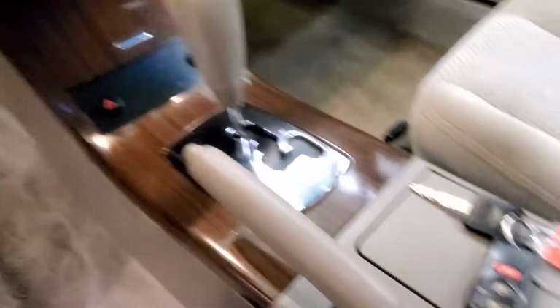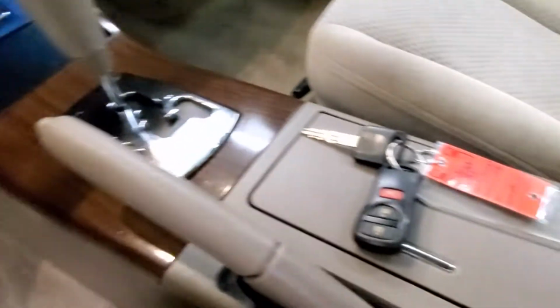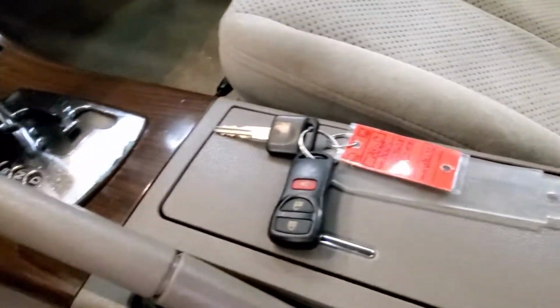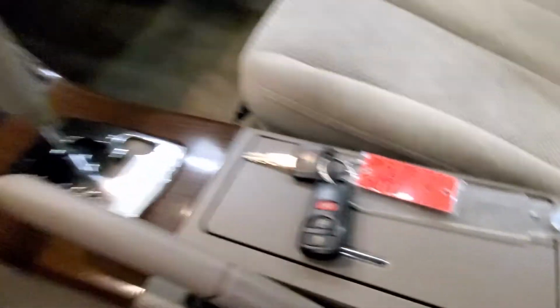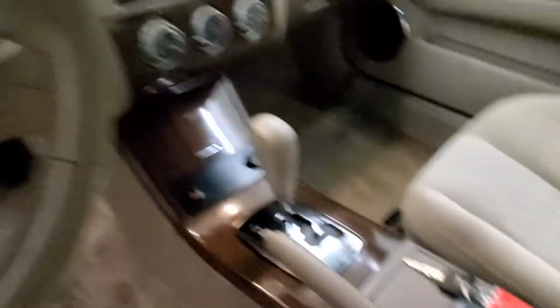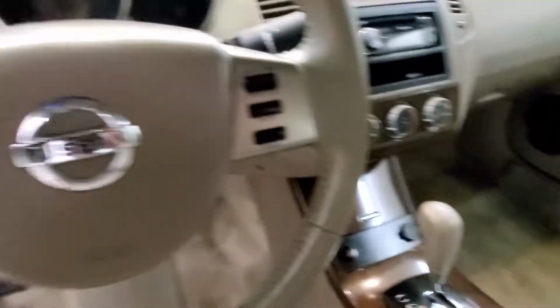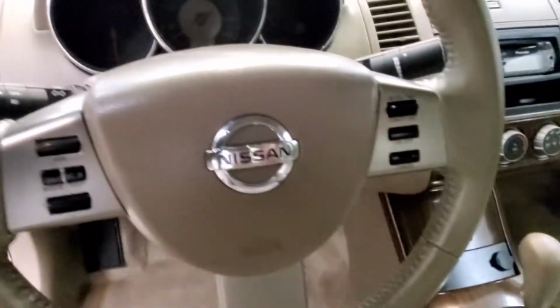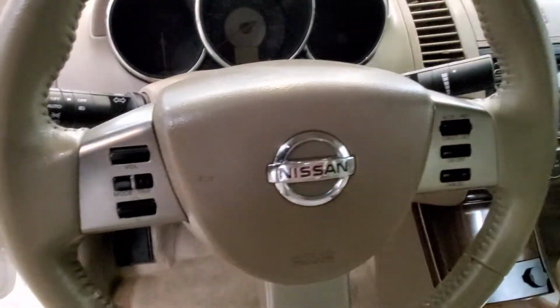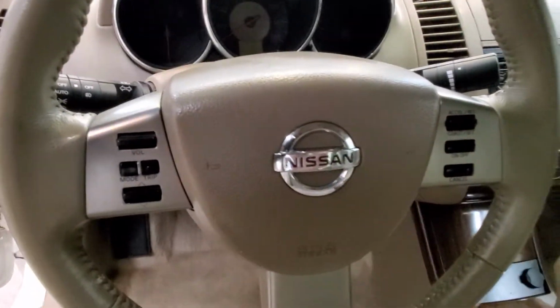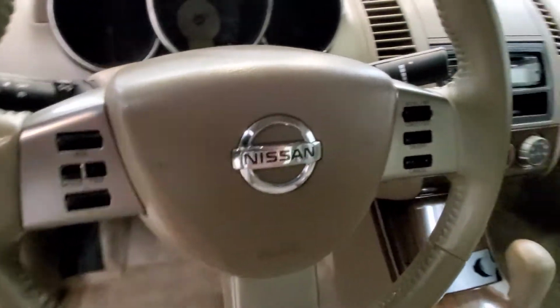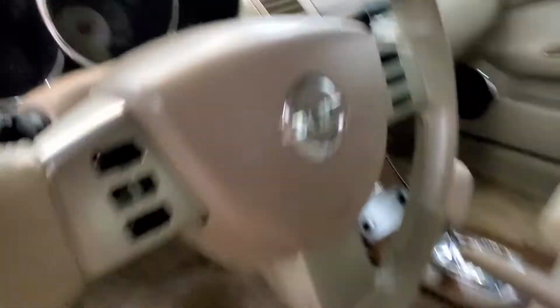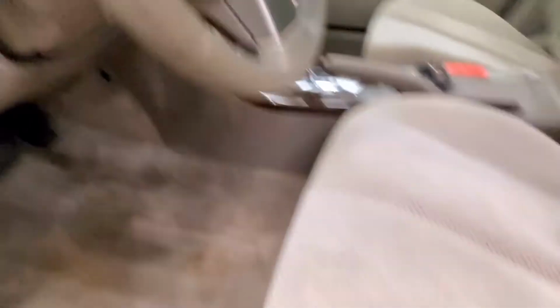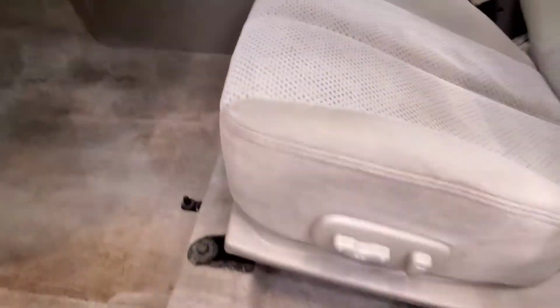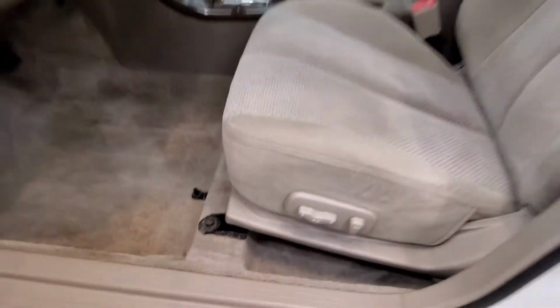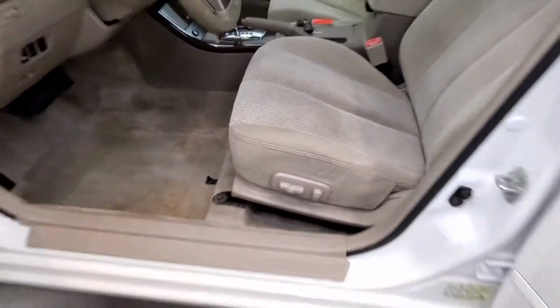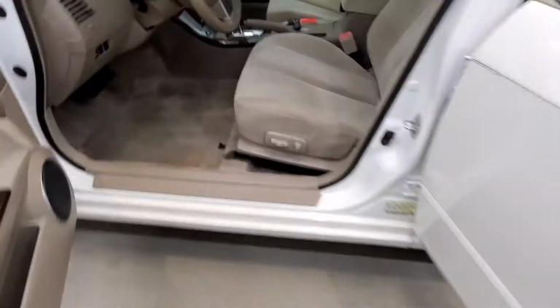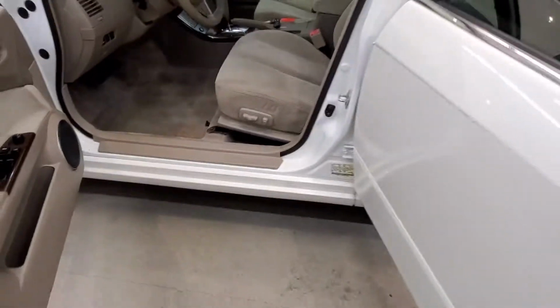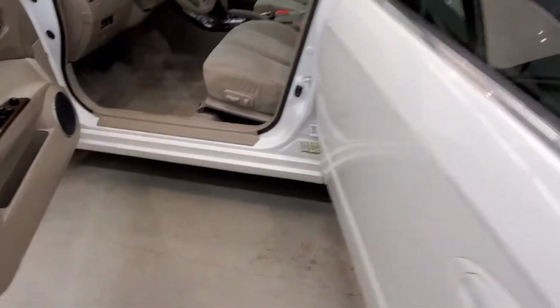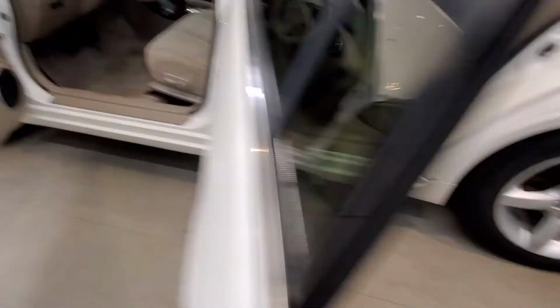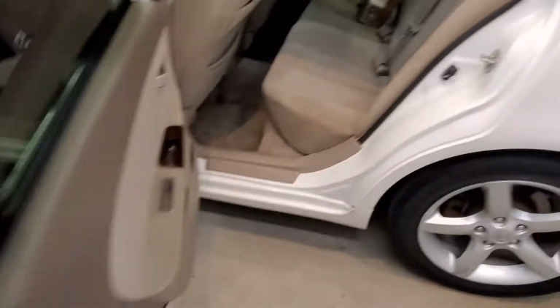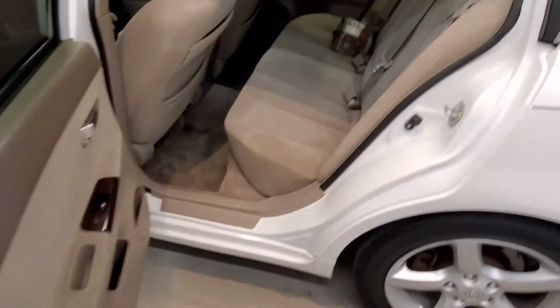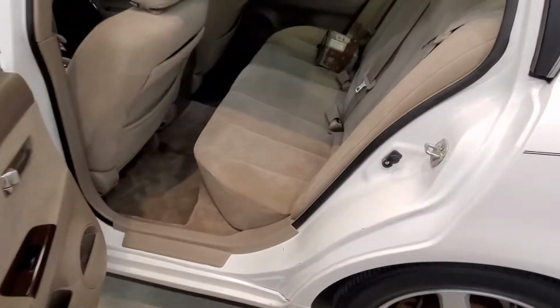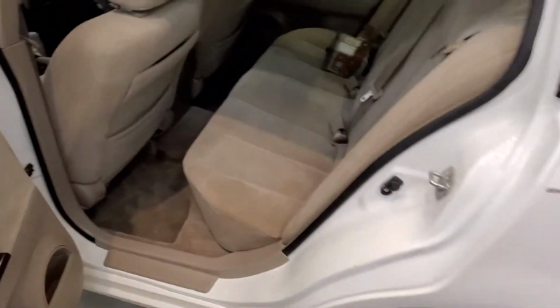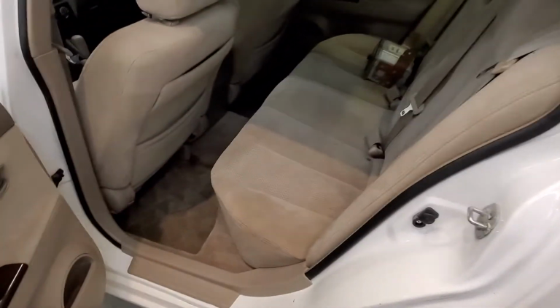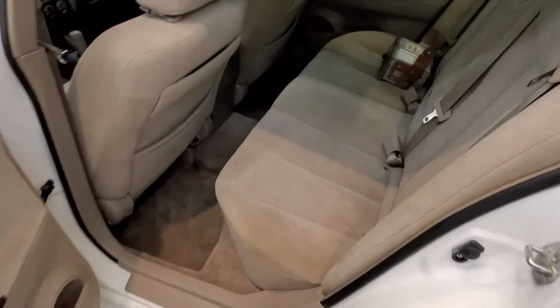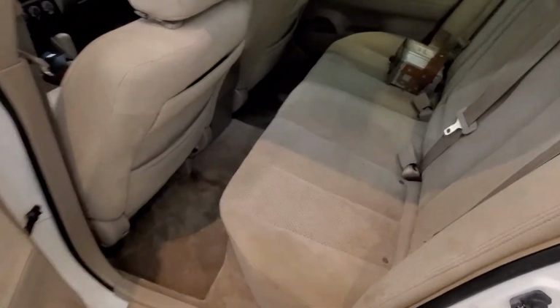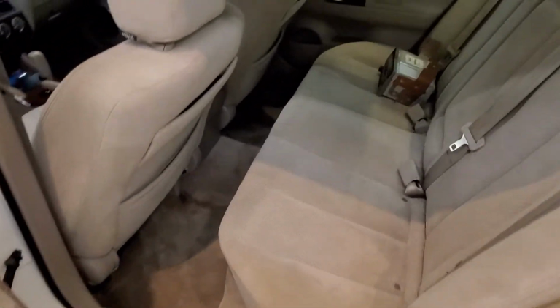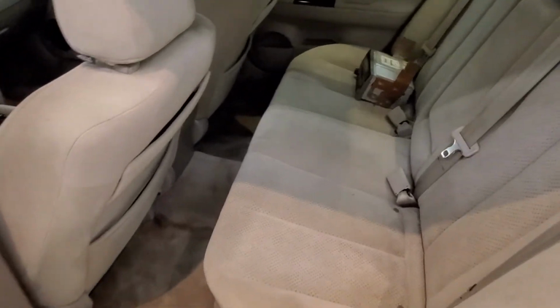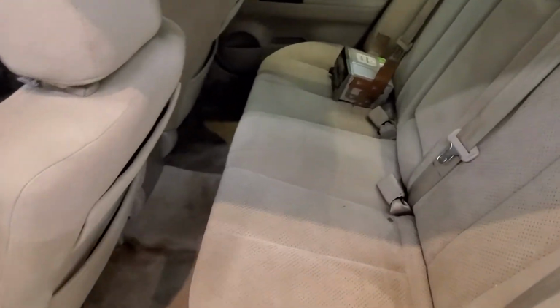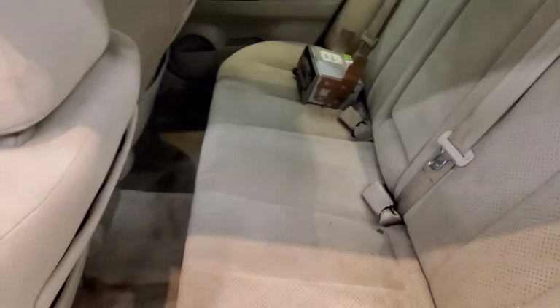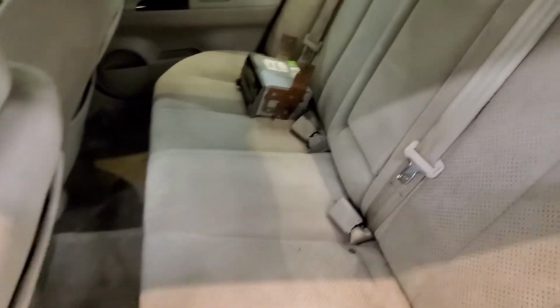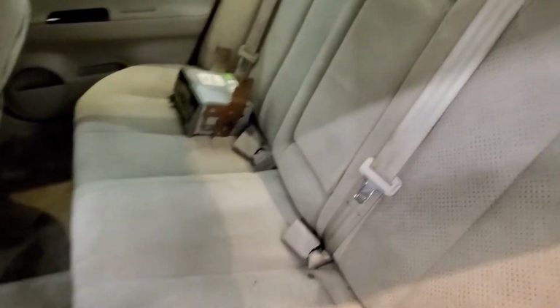Also includes keyless entry, leather-wrapped steering wheel with audio and cruise controls, automatic six-way power driver seat adjuster. Also includes air conditioning, automatic climate control, front dual zone AC.